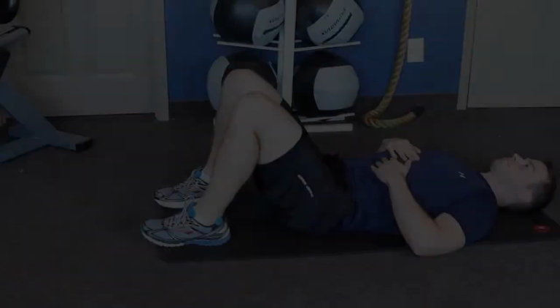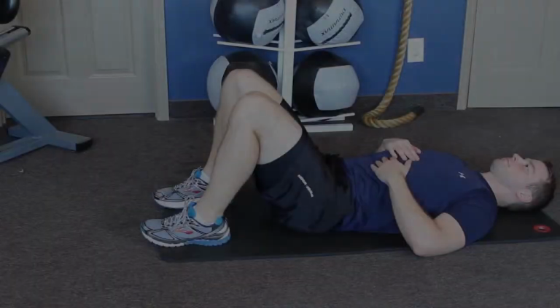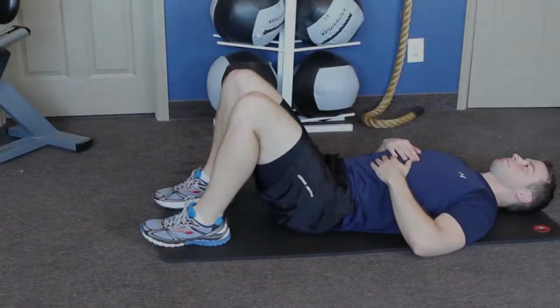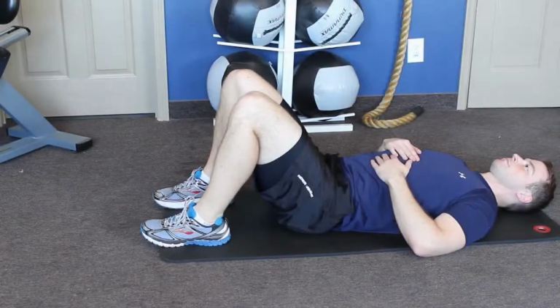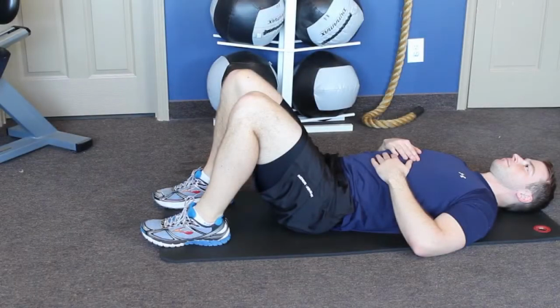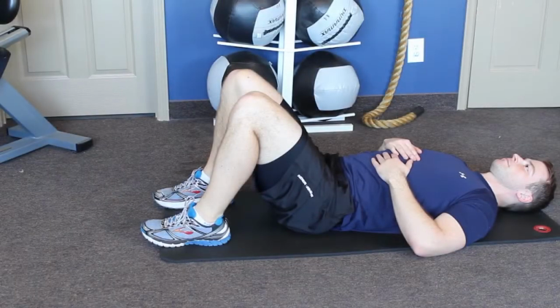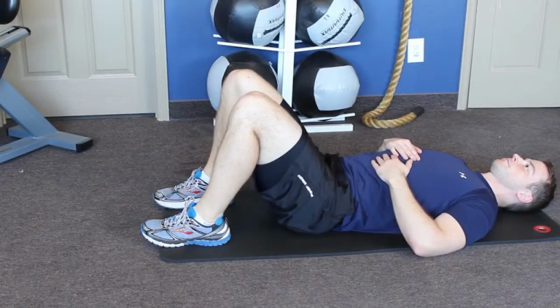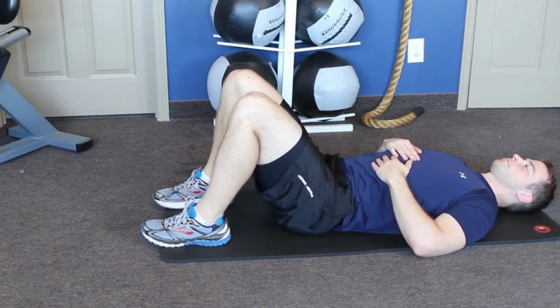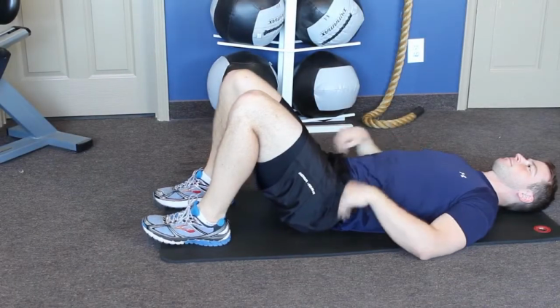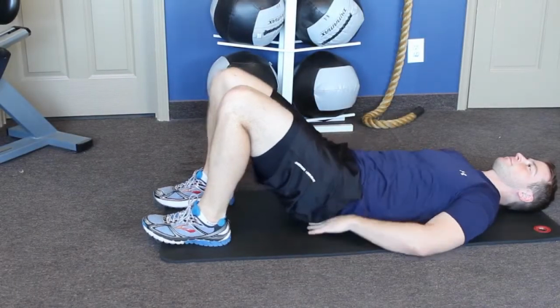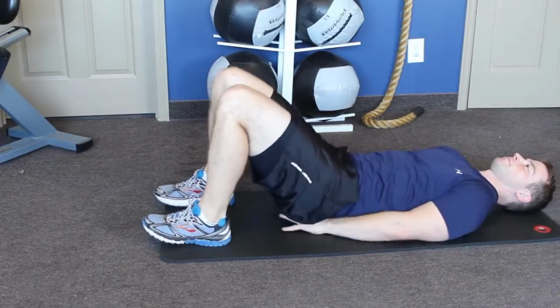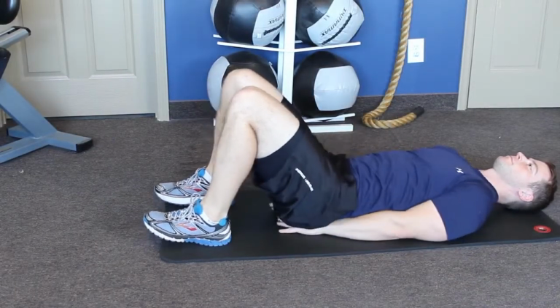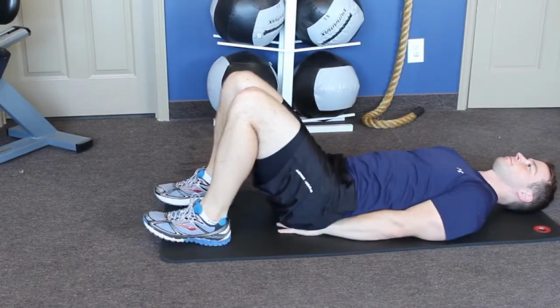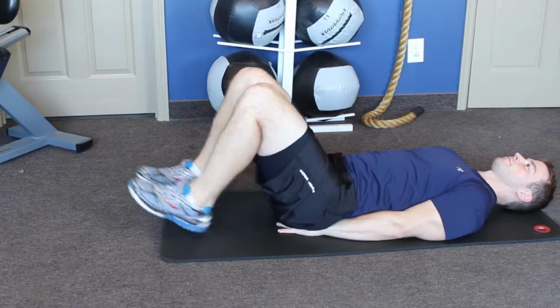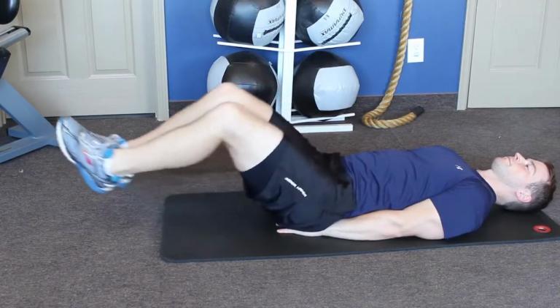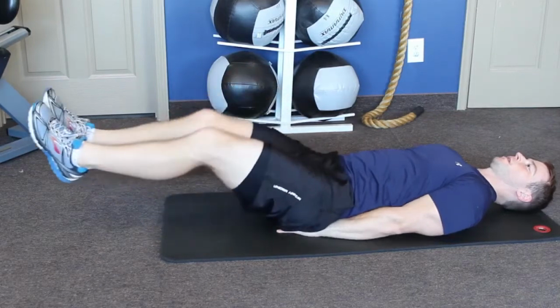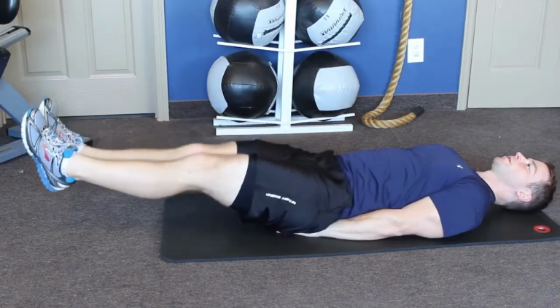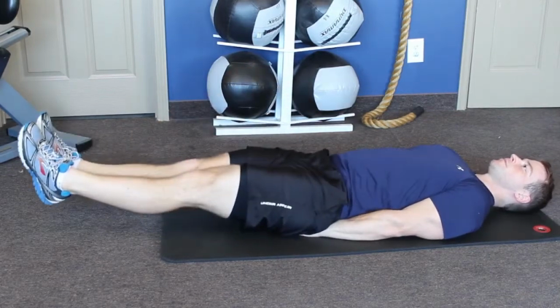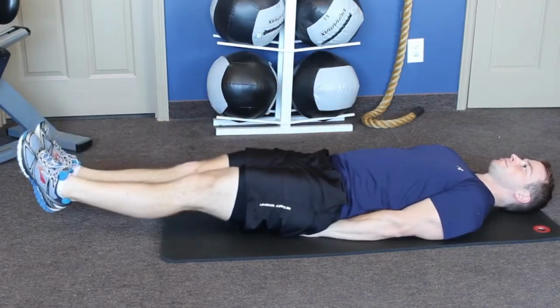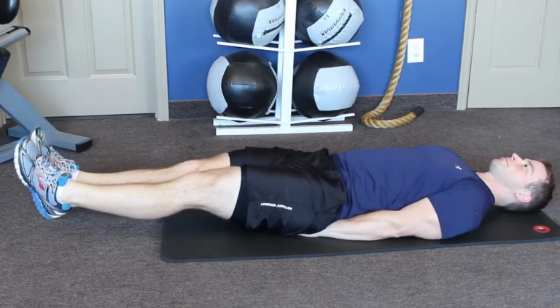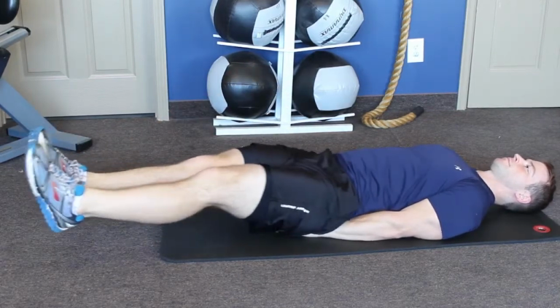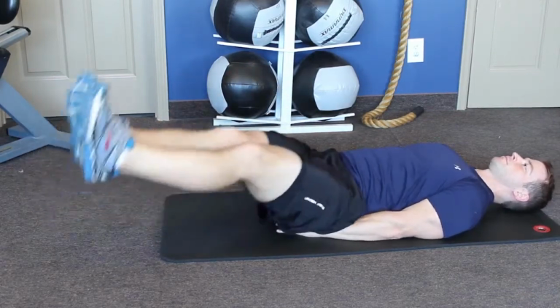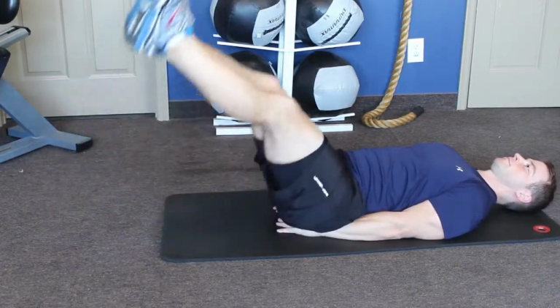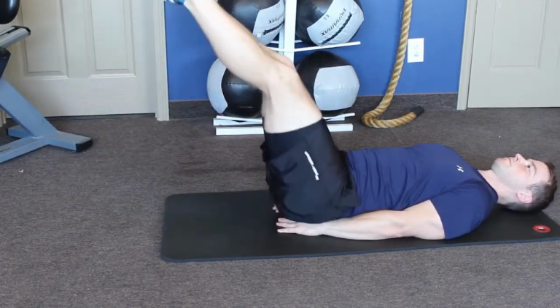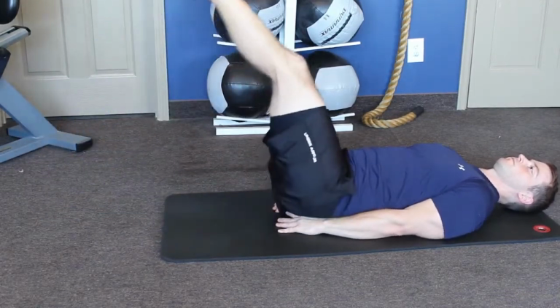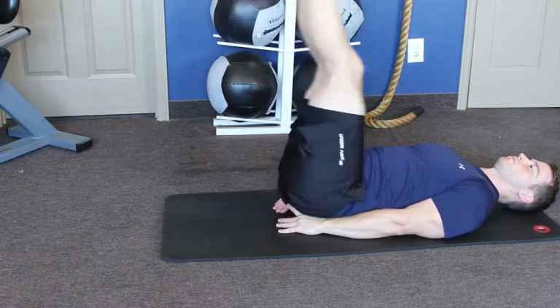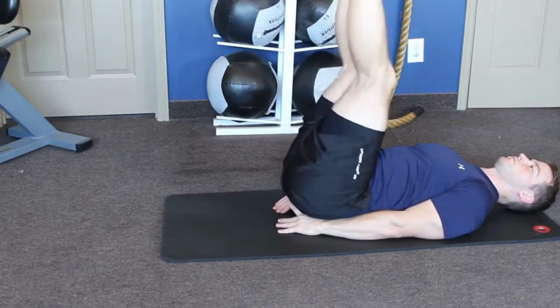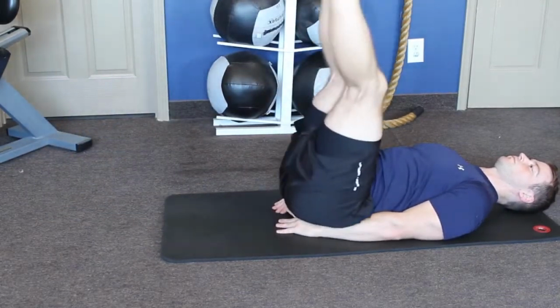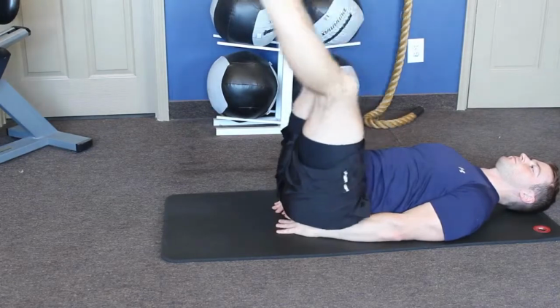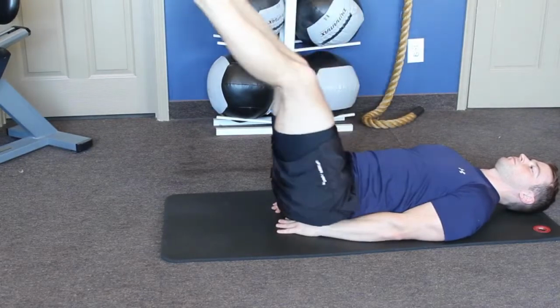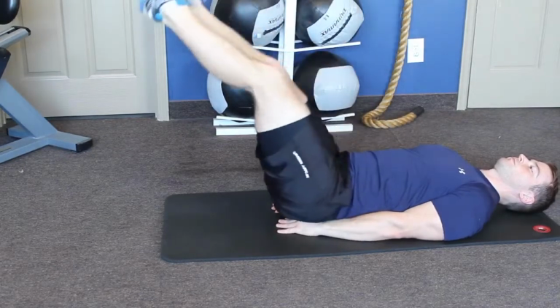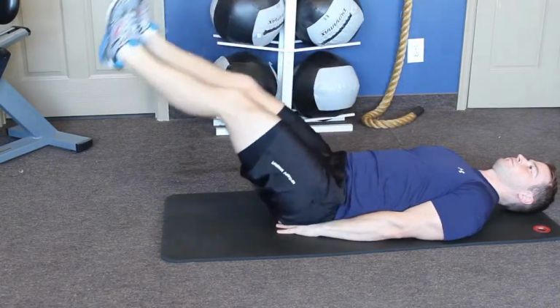Figure eights. Lay down on the ground with feet together, legs extended out fully. Raise the legs off the ground, toes pointed down away from the body.